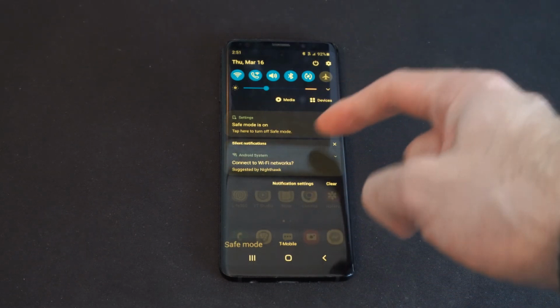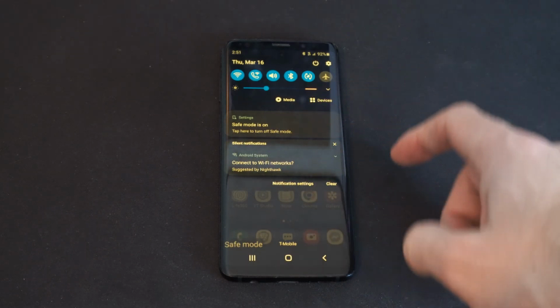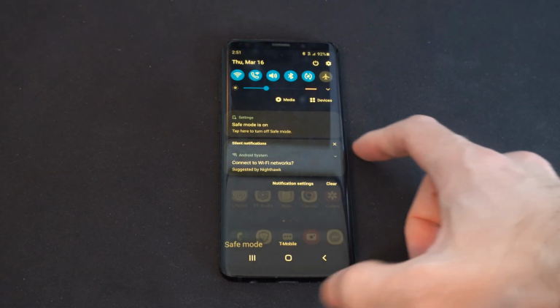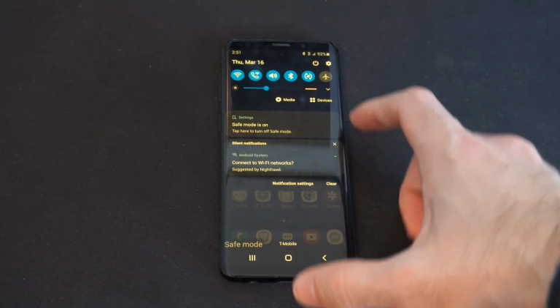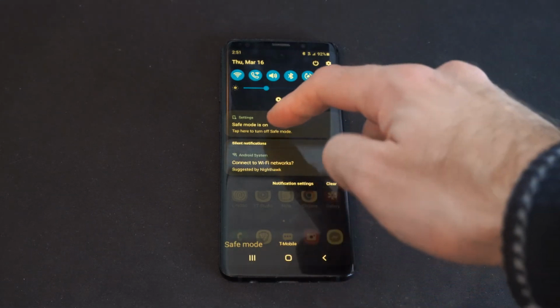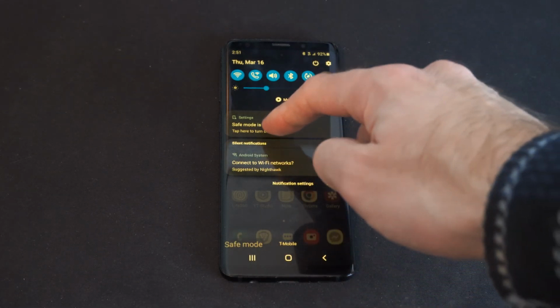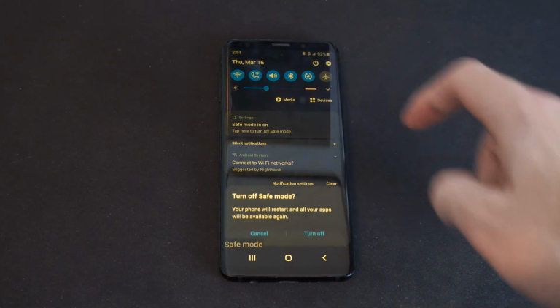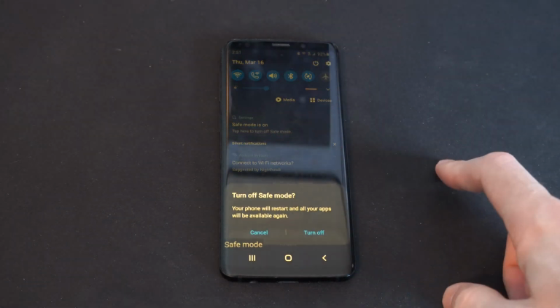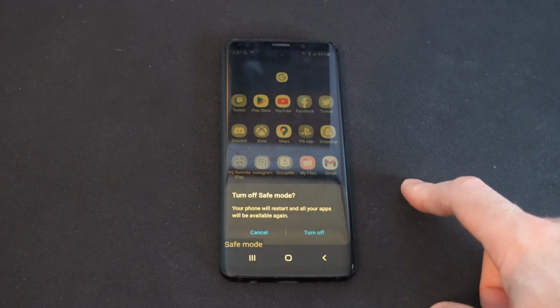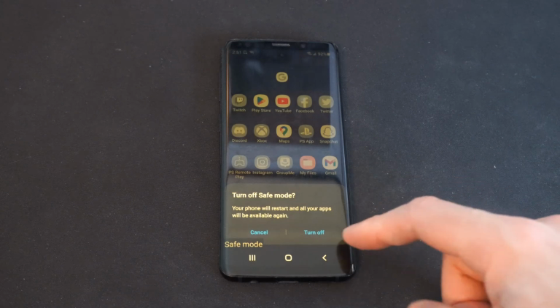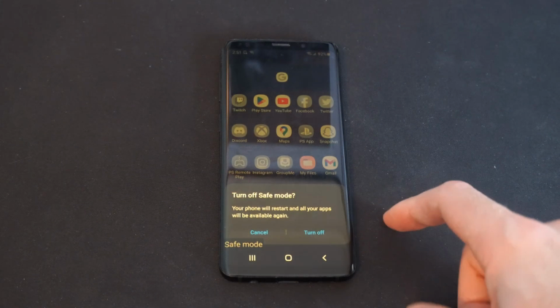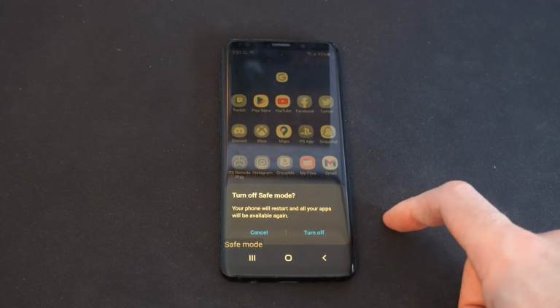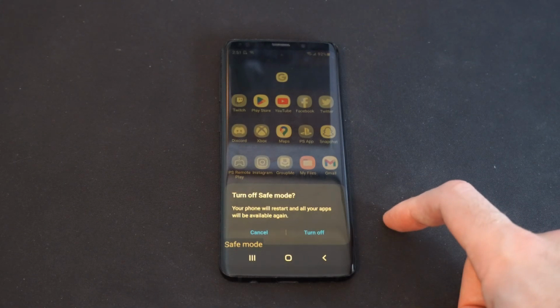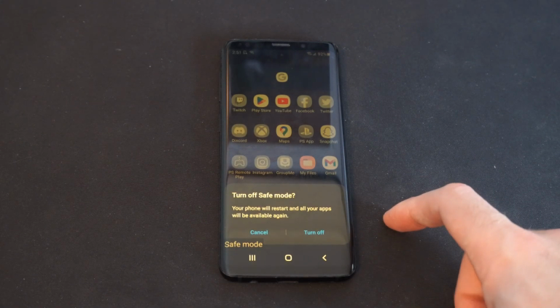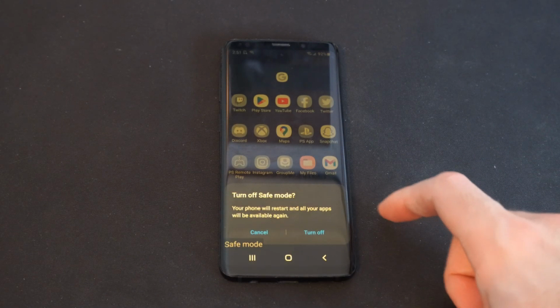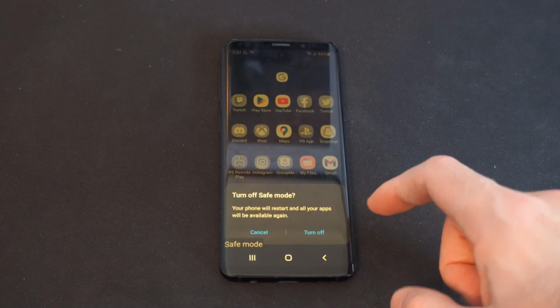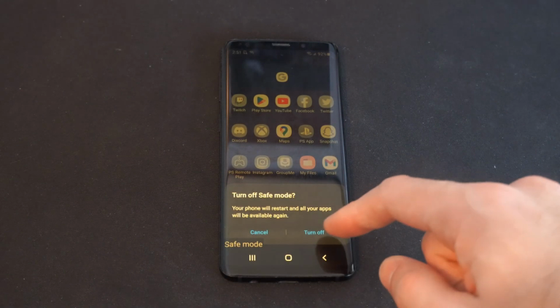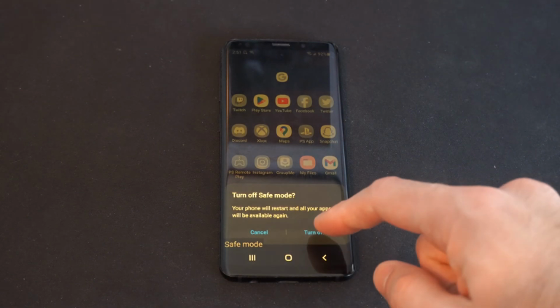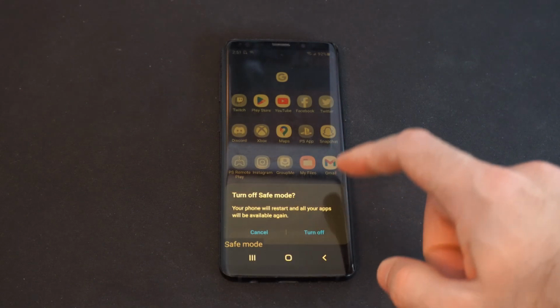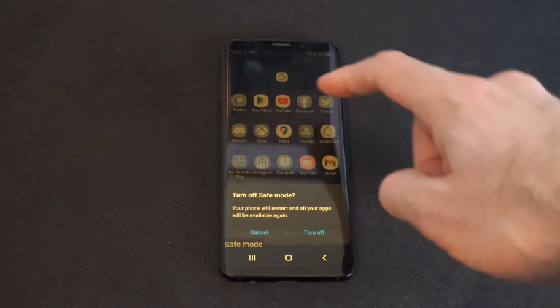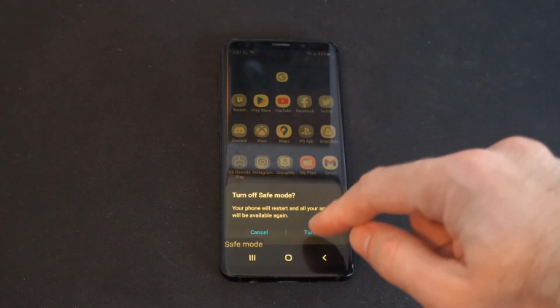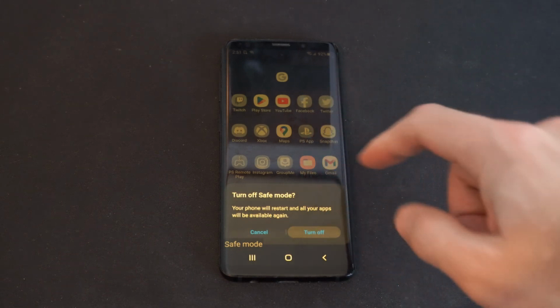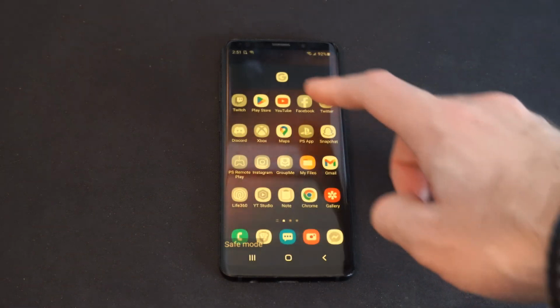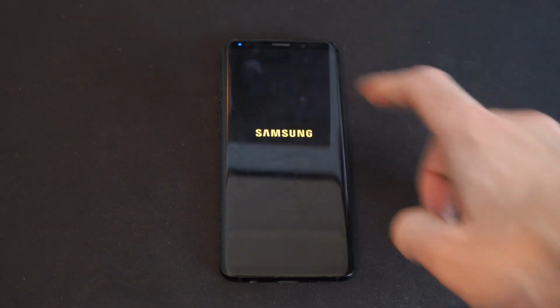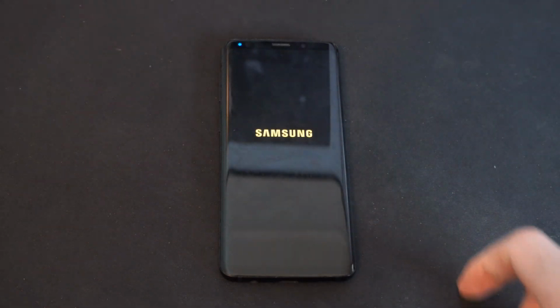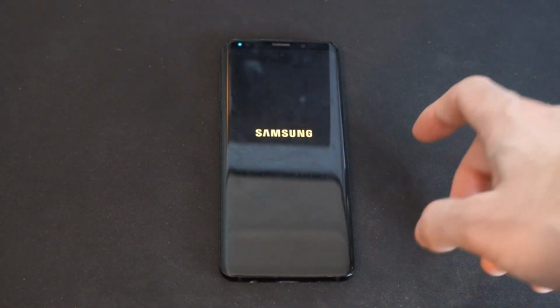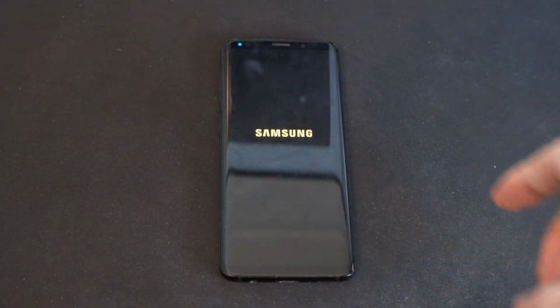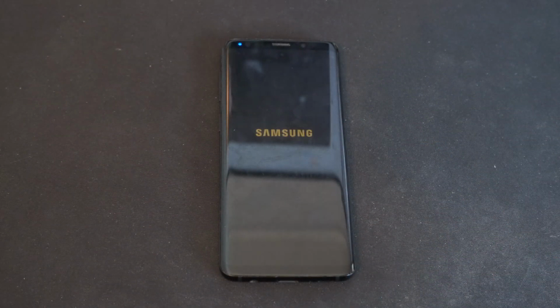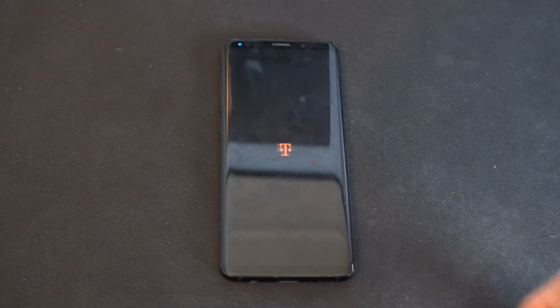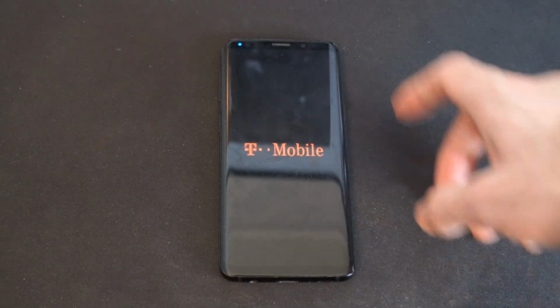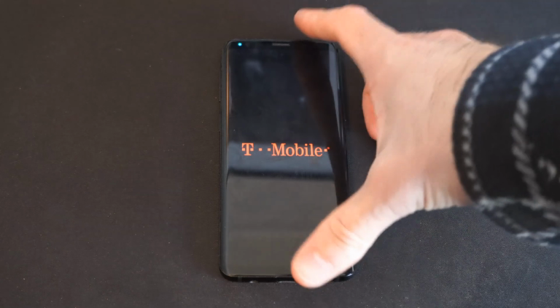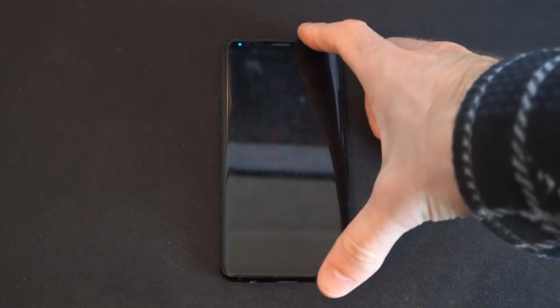So now we have this option right here — we did not have this before. We can simply select this. It says turn off safe mode. Let's go ahead and restart the phone and turn off safe mode. My Samsung Galaxy S9 is now restarting.